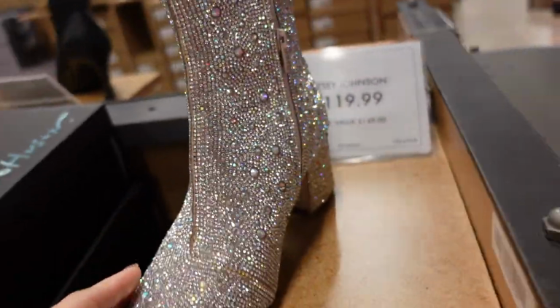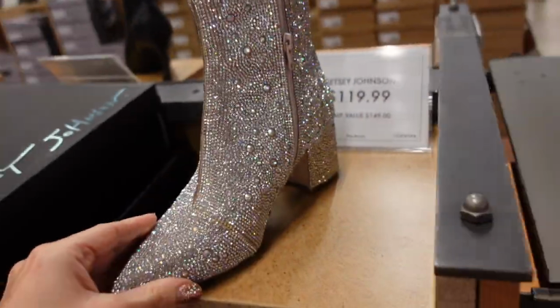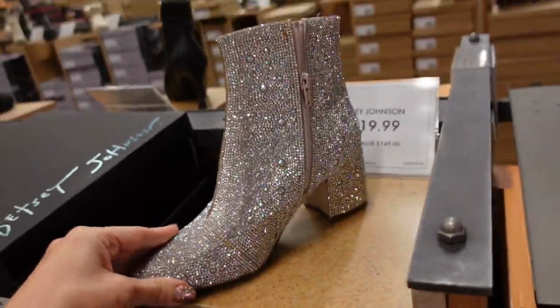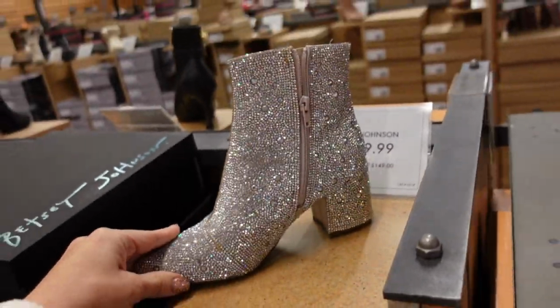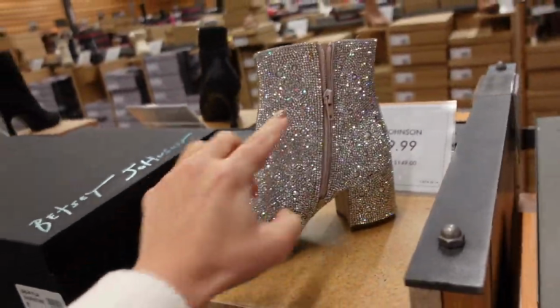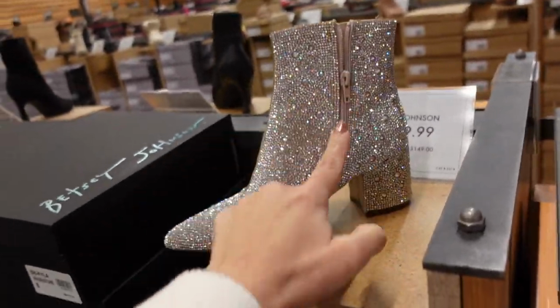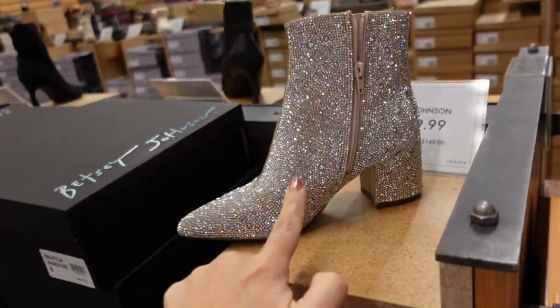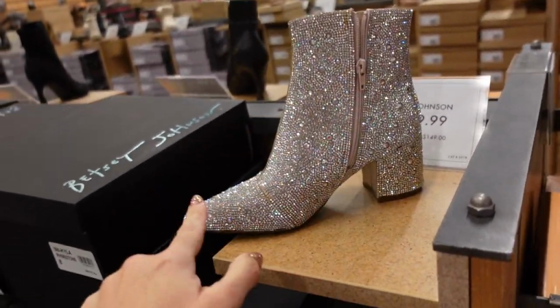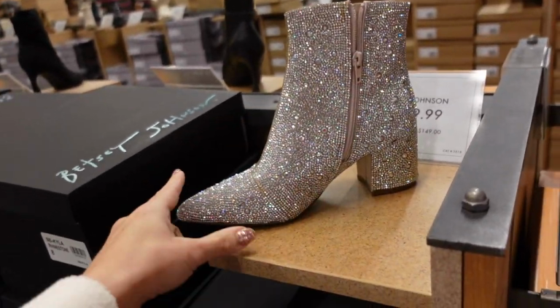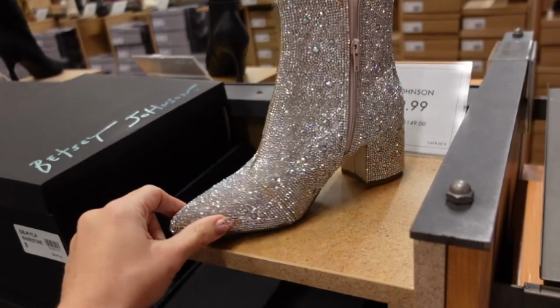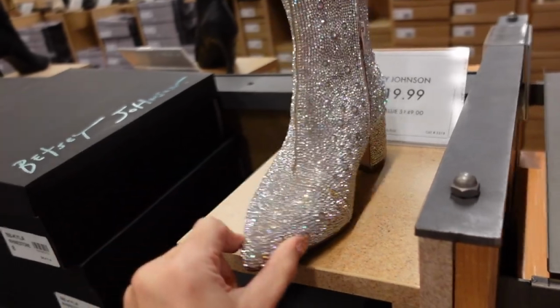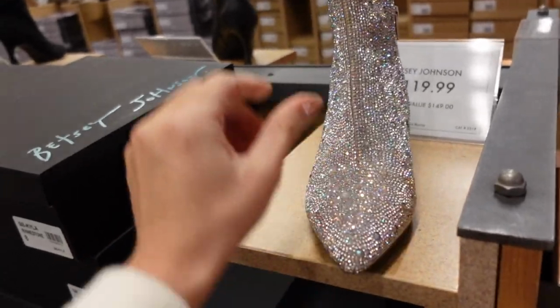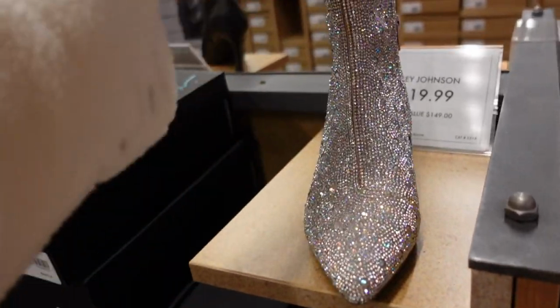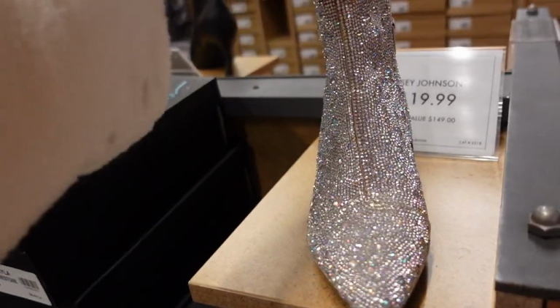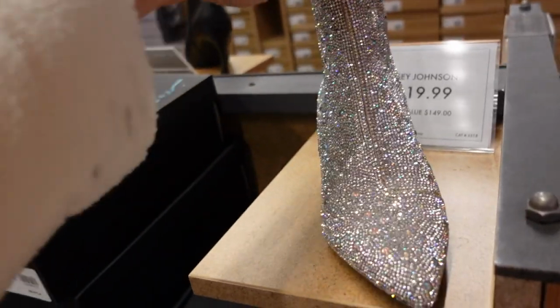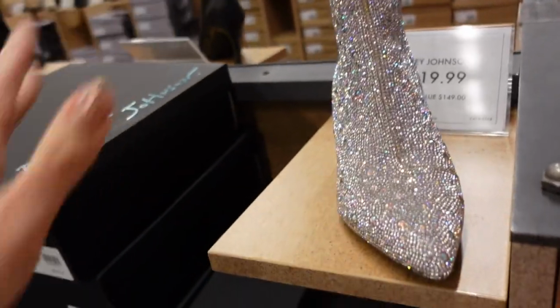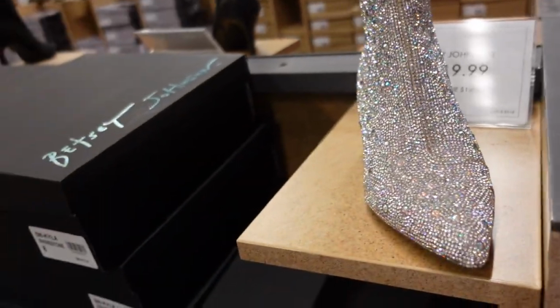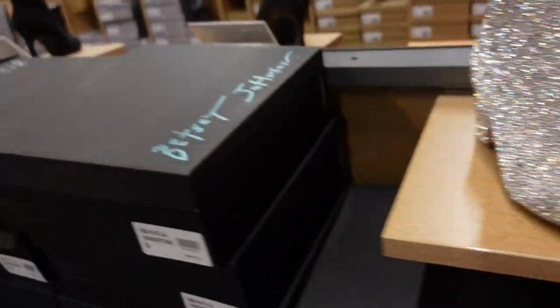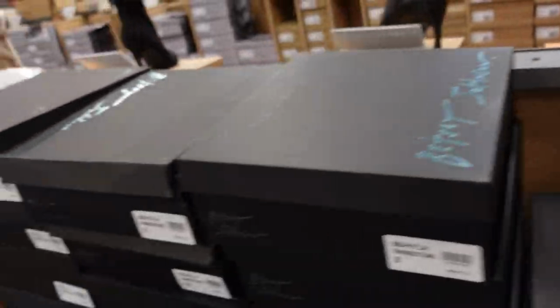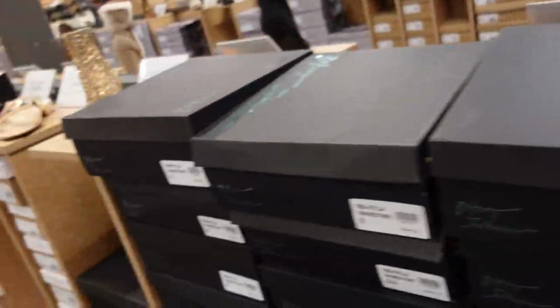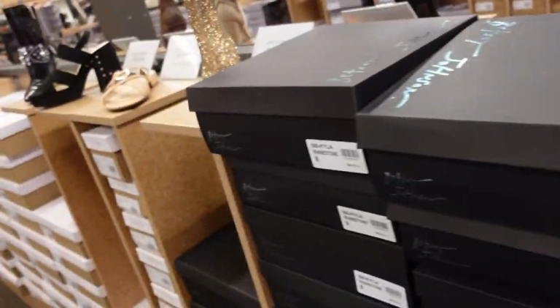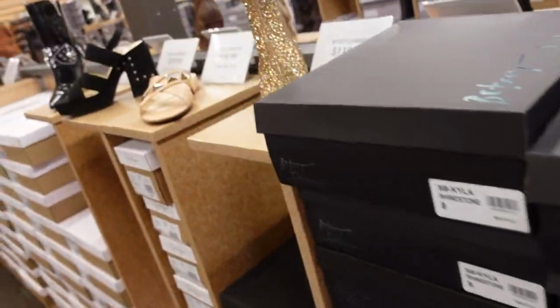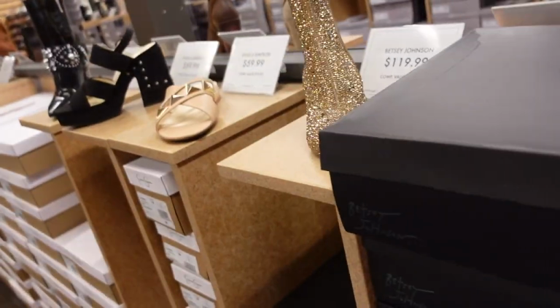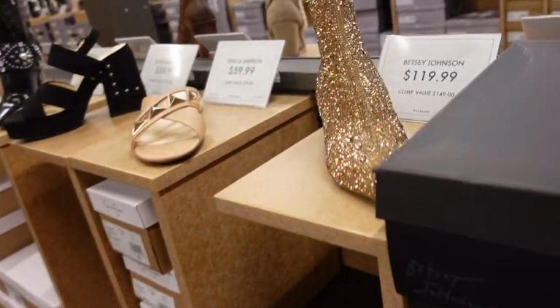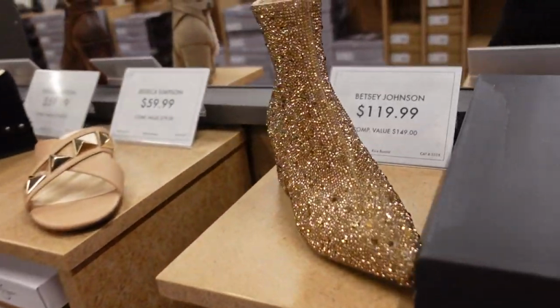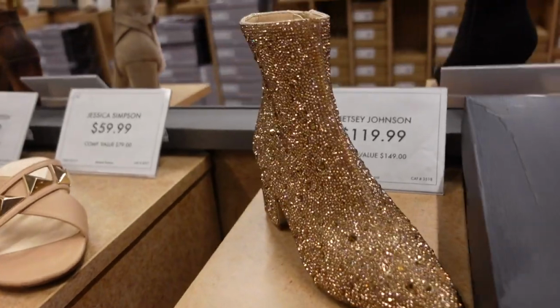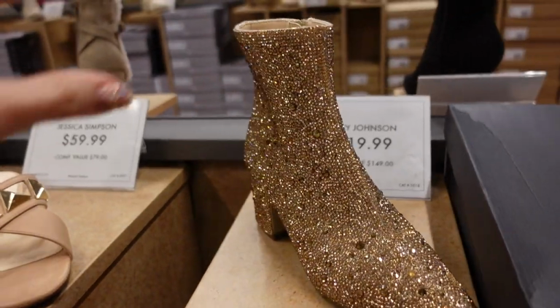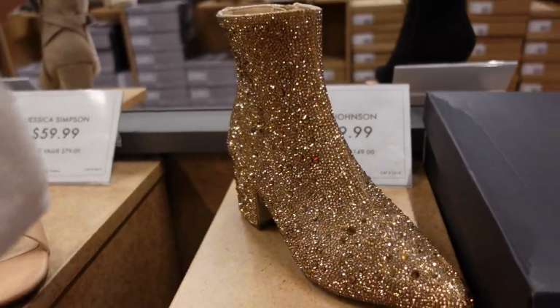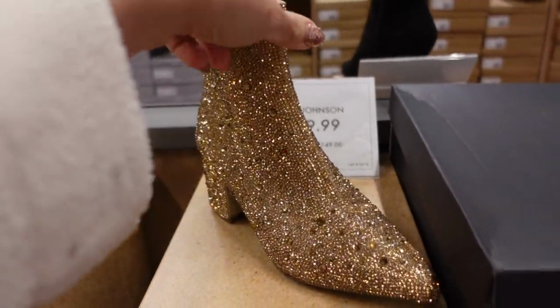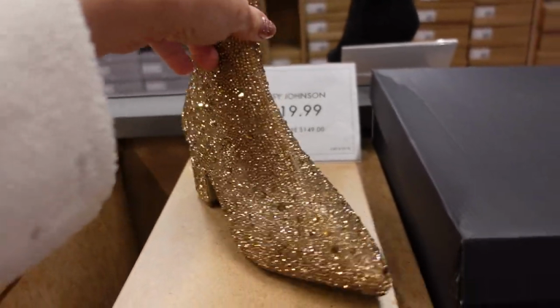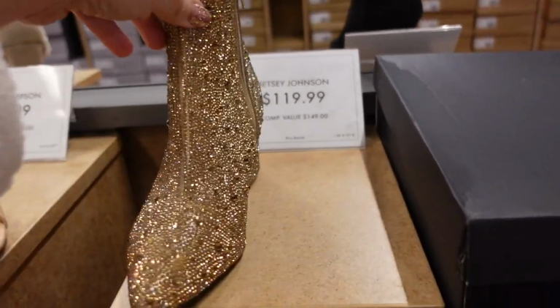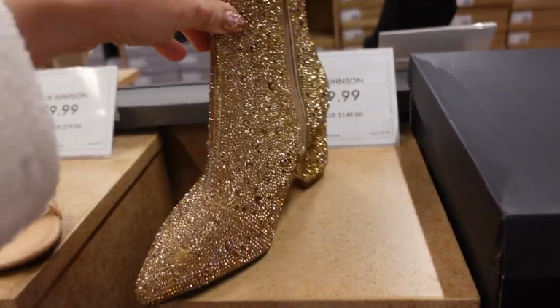From Betsy Johnson — zipper on the inside, comes in the crystal and now I'm seeing it in gold. Both are $119.99.